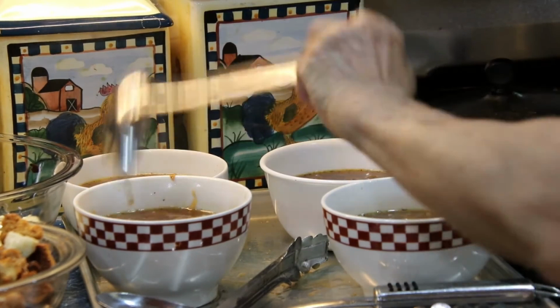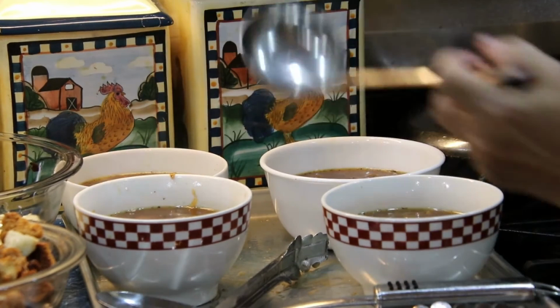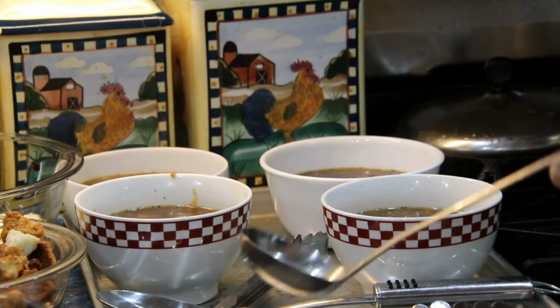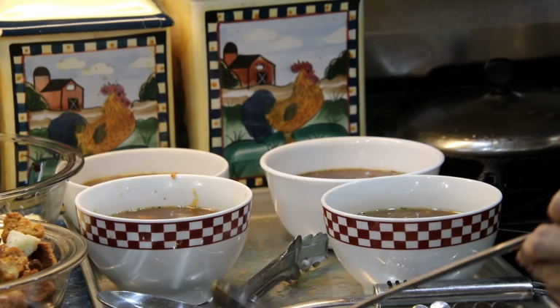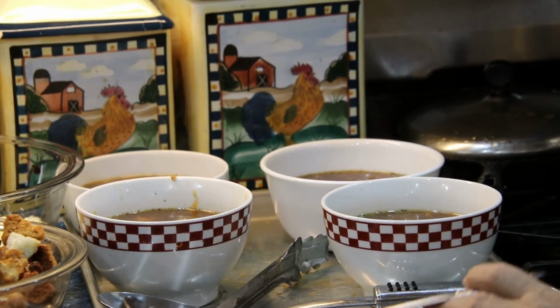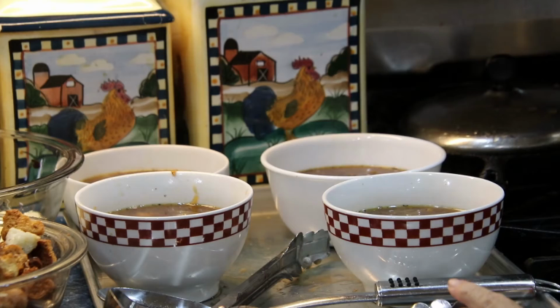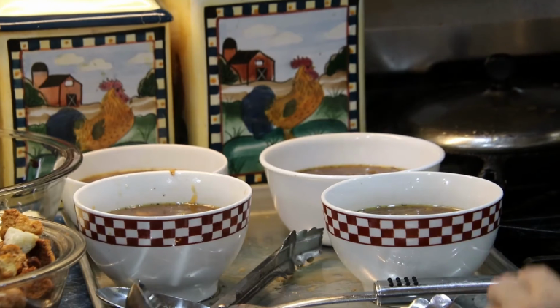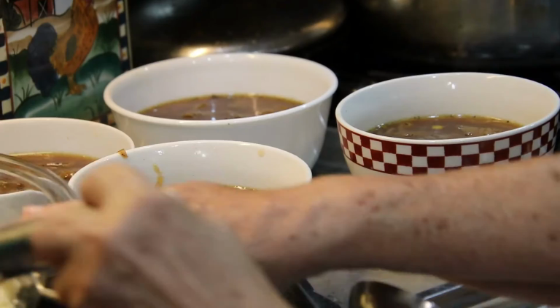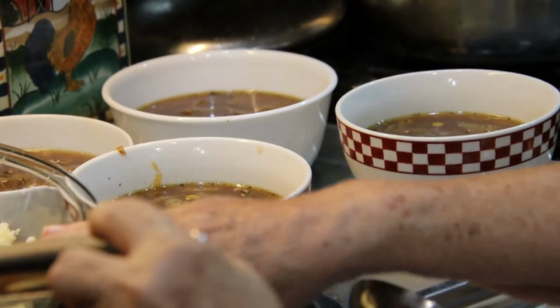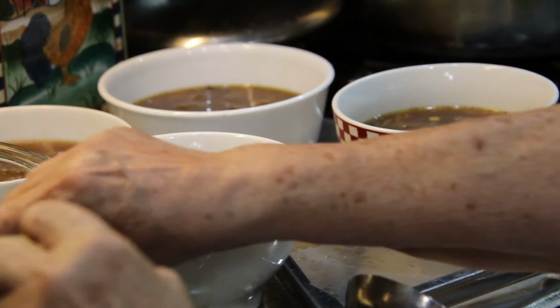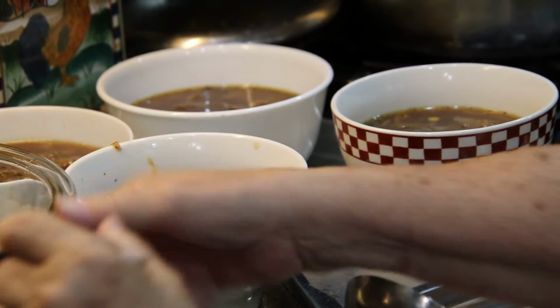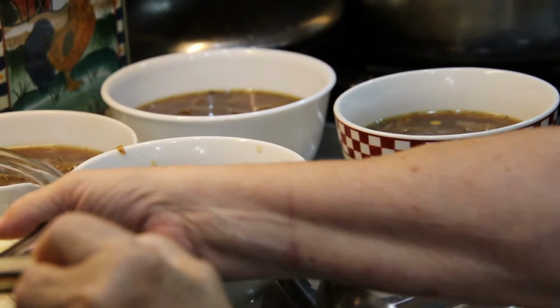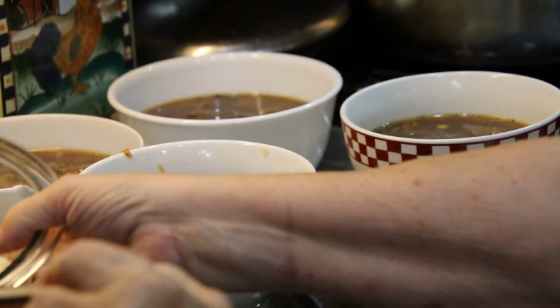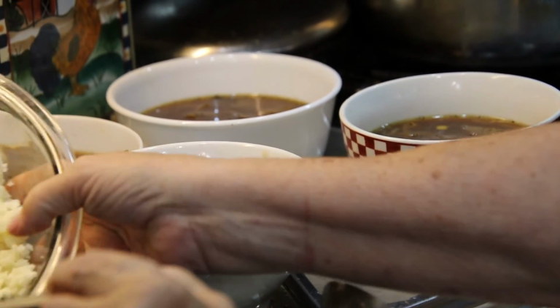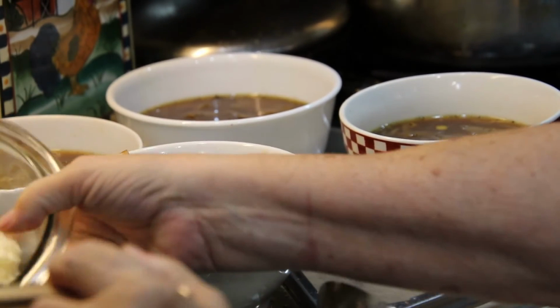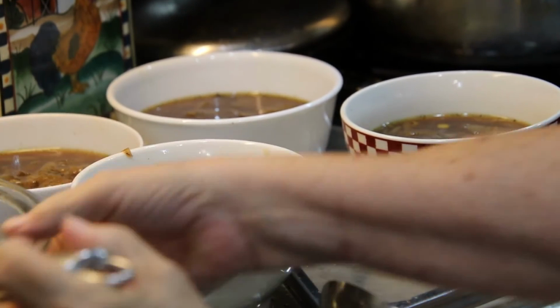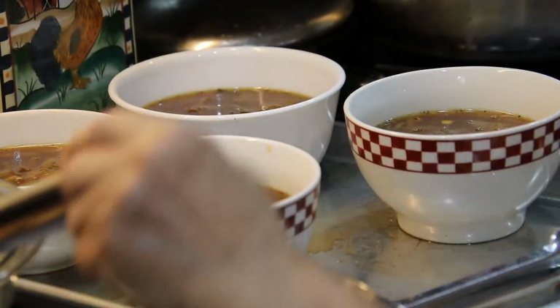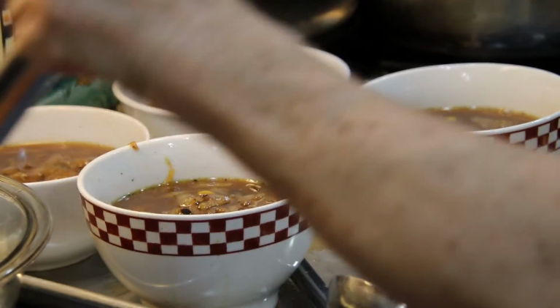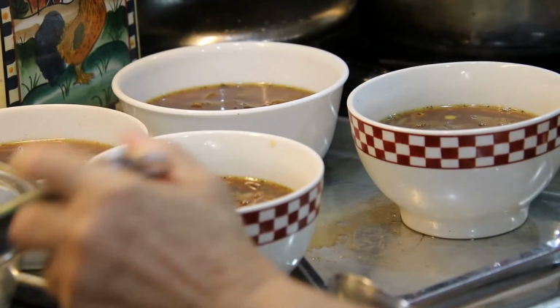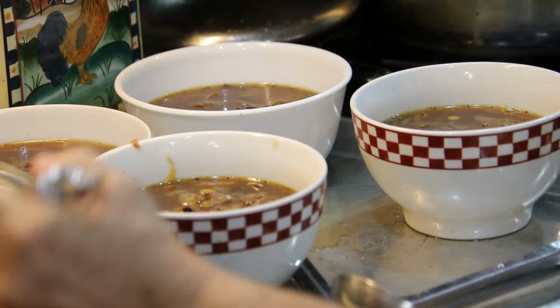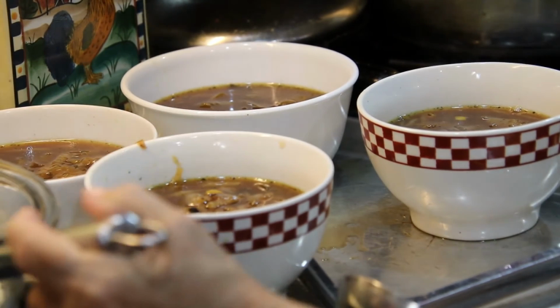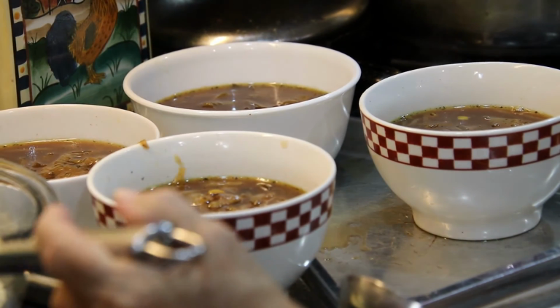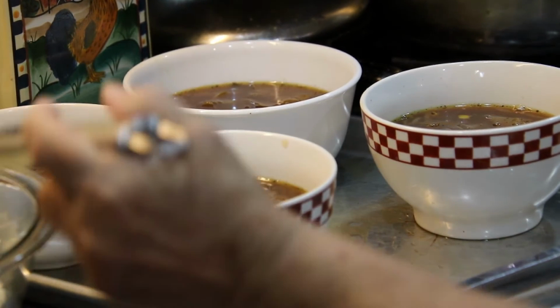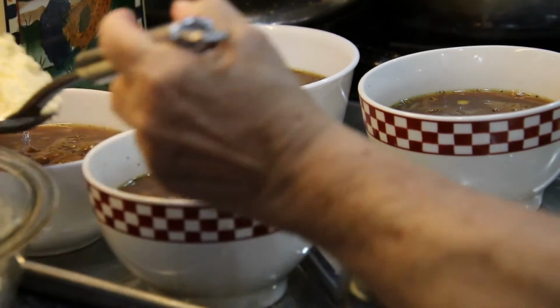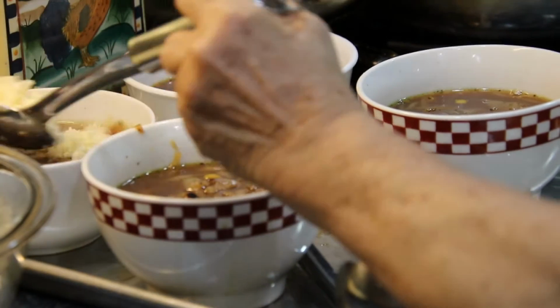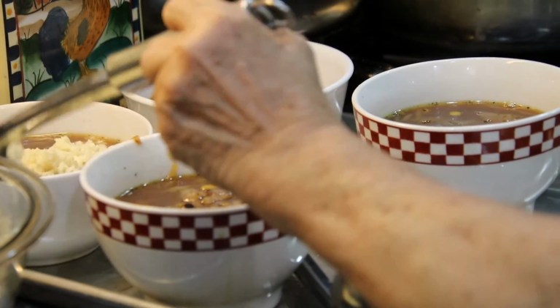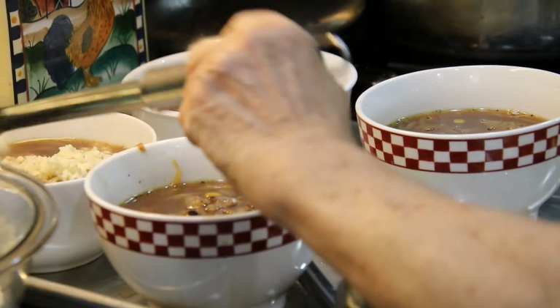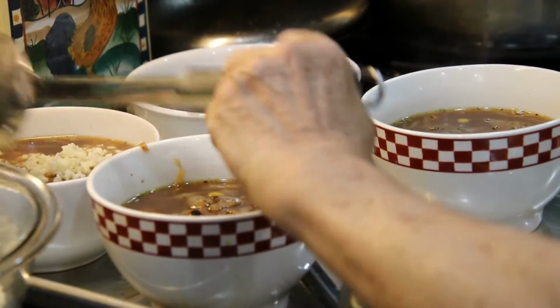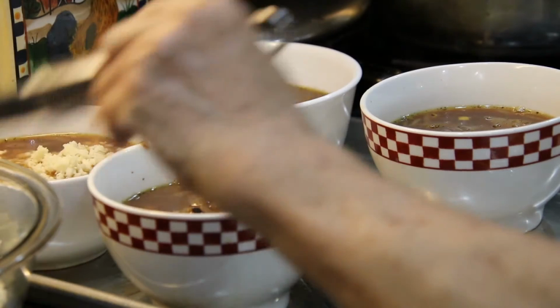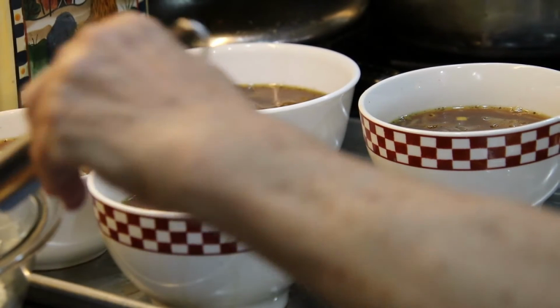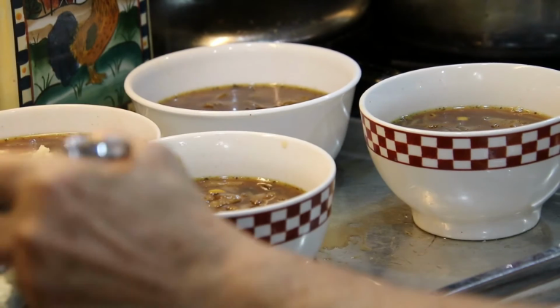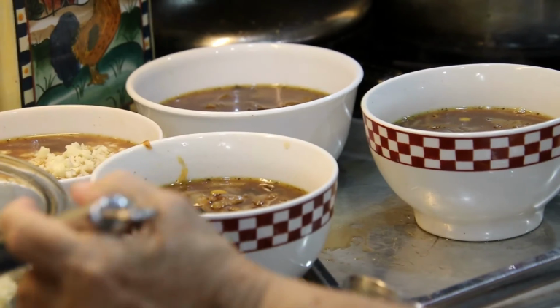What I will do with the extra broth, I will freeze that. Now this is my mozzarella cheese, and I'm going to add that to the bowls. I'm quite generous with that because I like it golden brown.